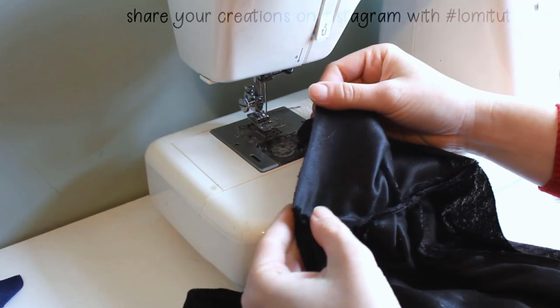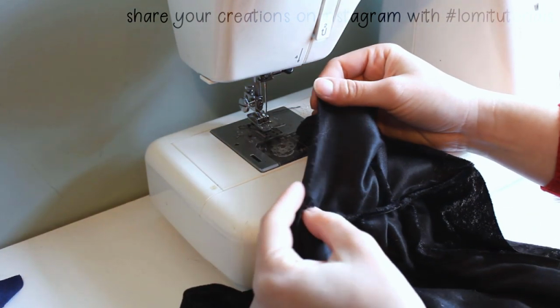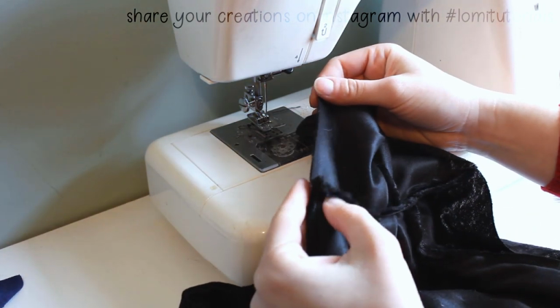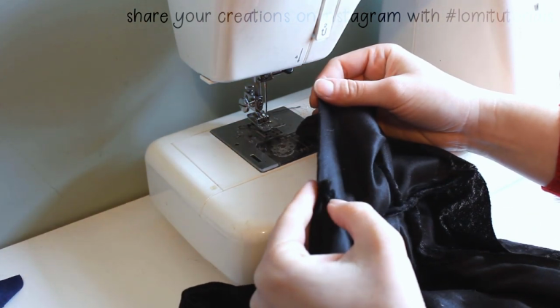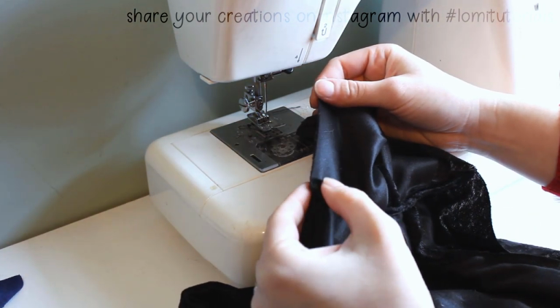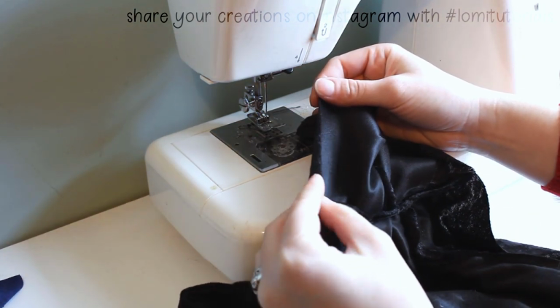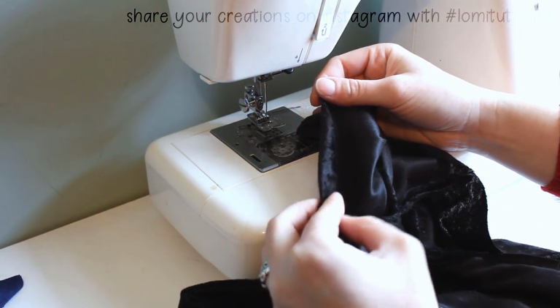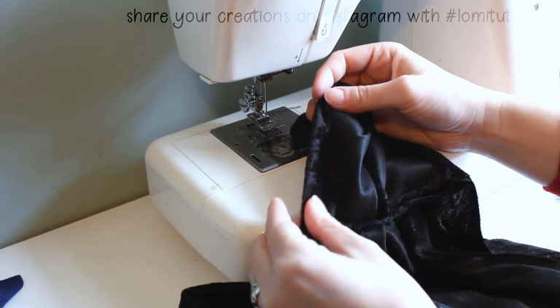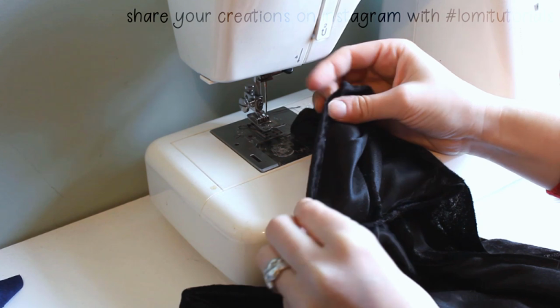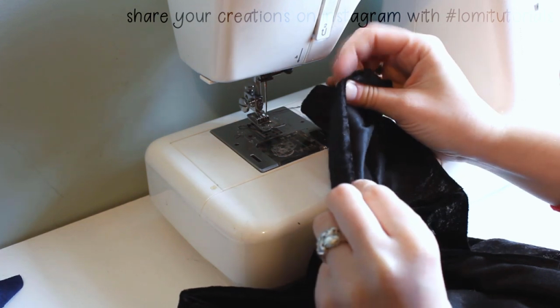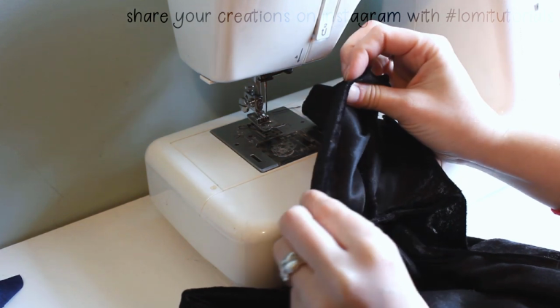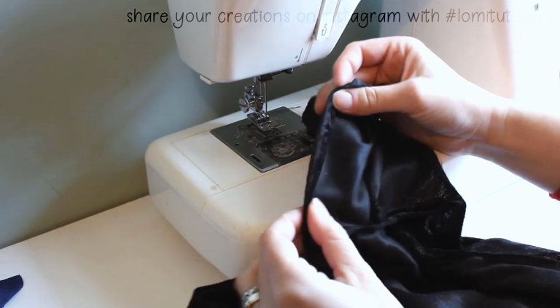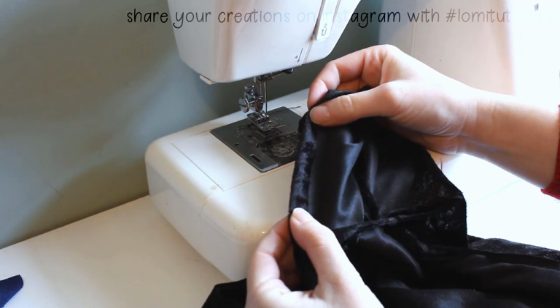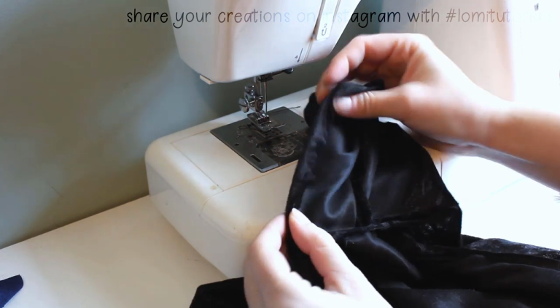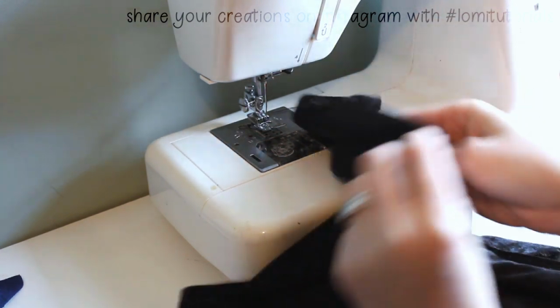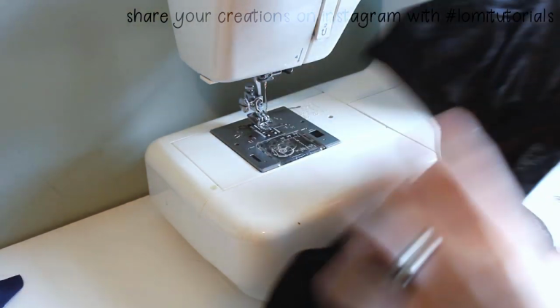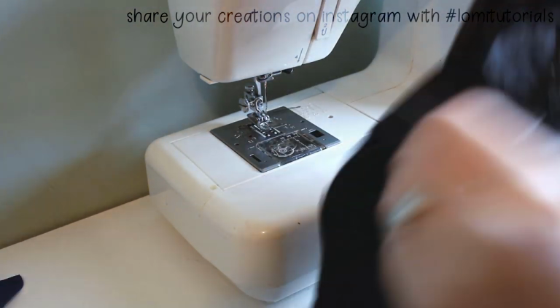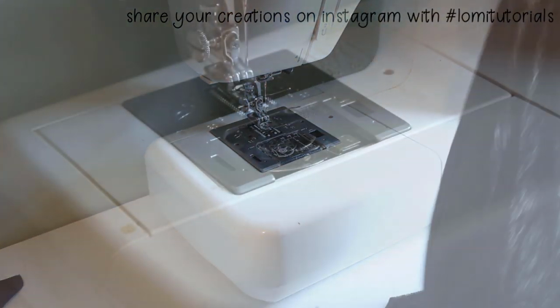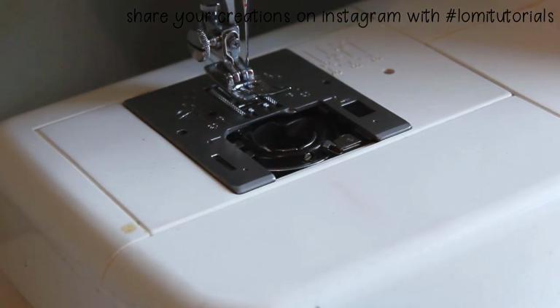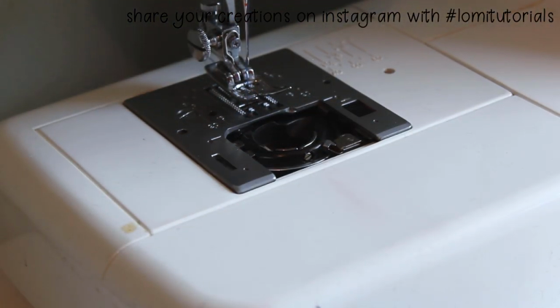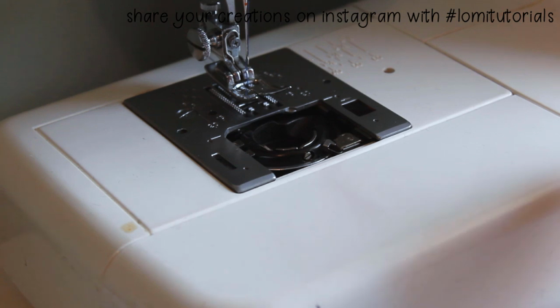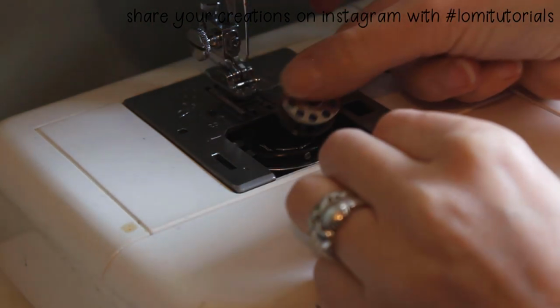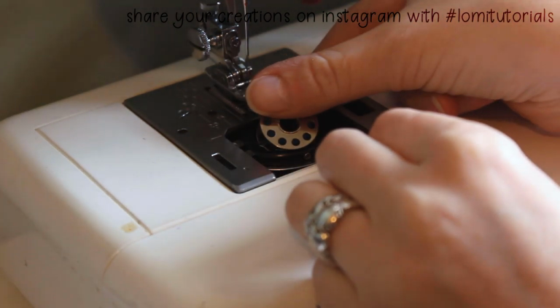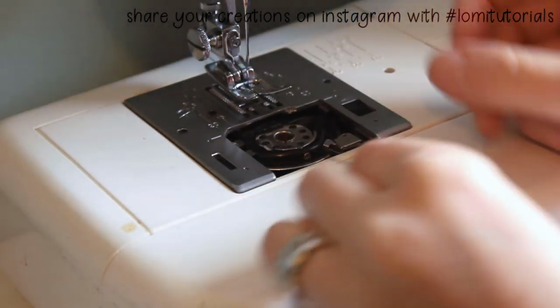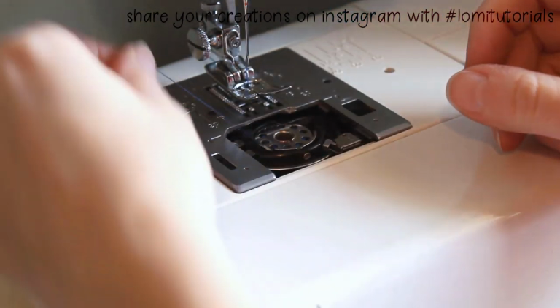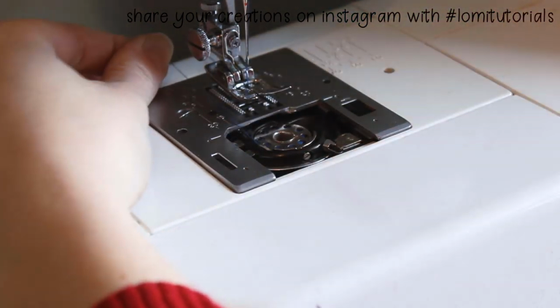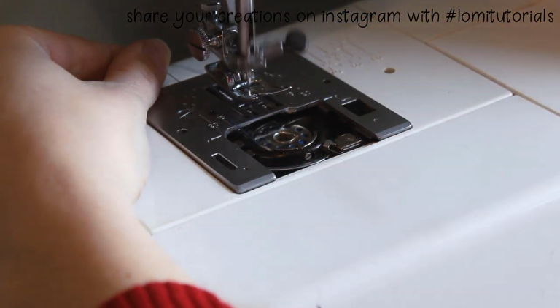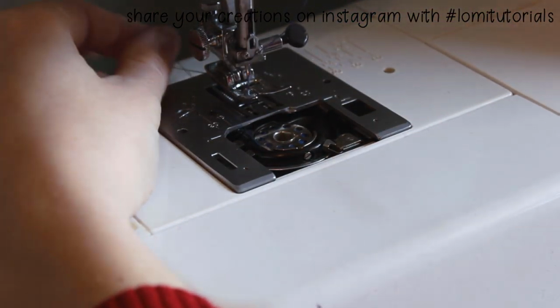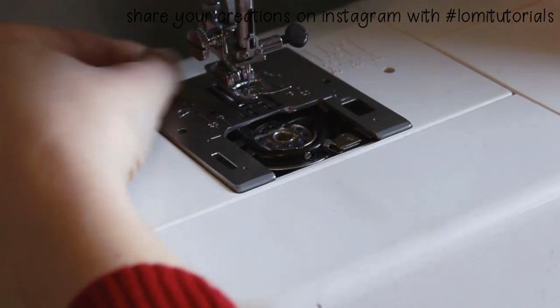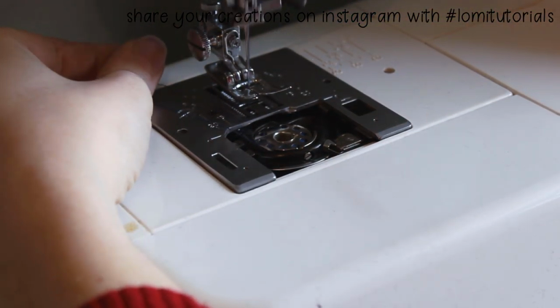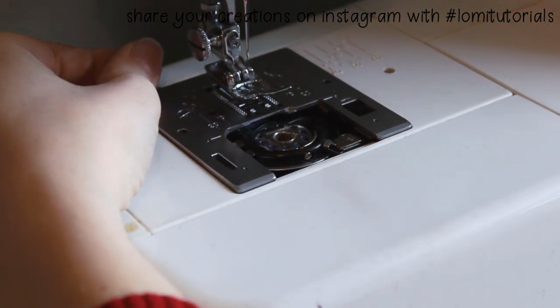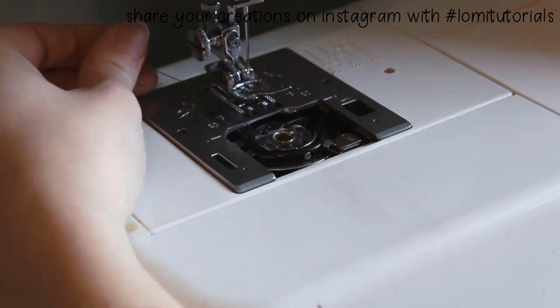If you're just making a single layer cloak, you could finish by folding the edges in by one quarter of an inch and hemming them — then you'd be done. But I'm going to add a lining to mine, so I switch thread to the other color I'll be using and get to sewing.